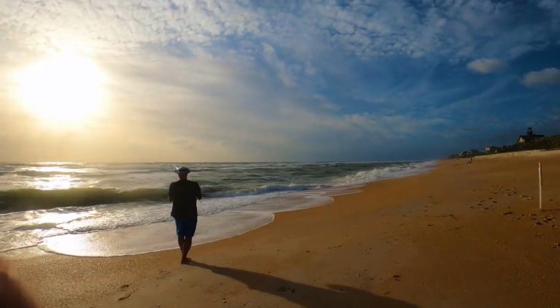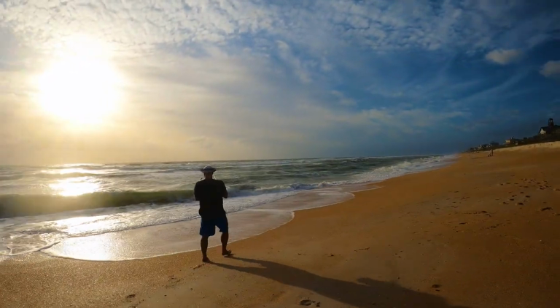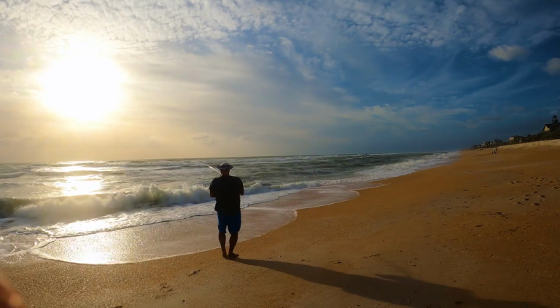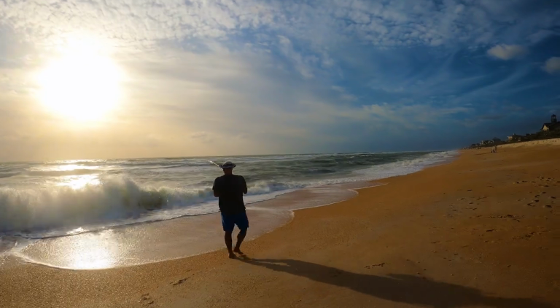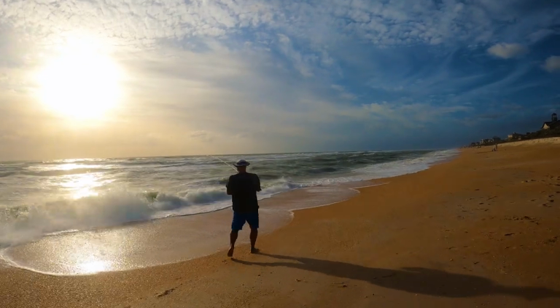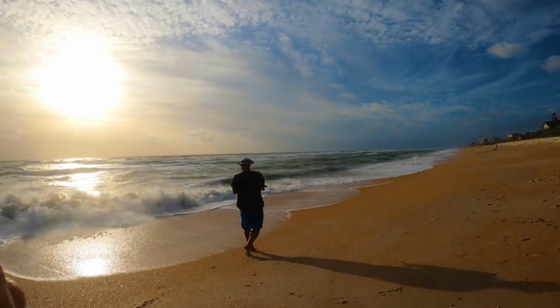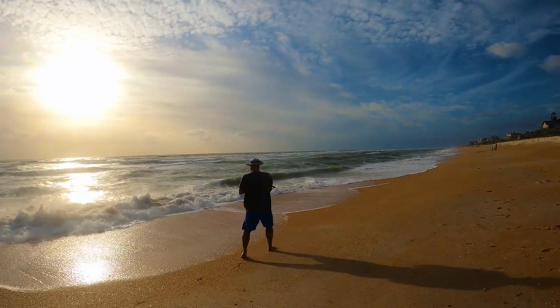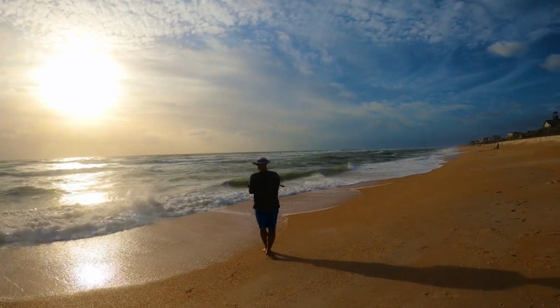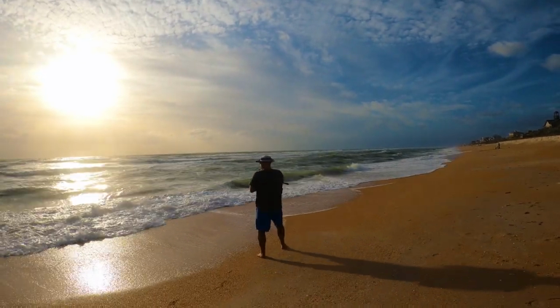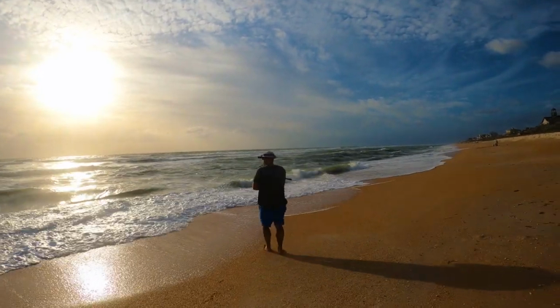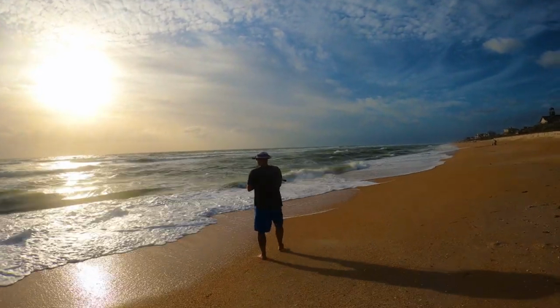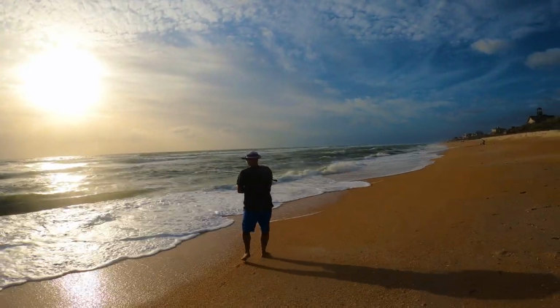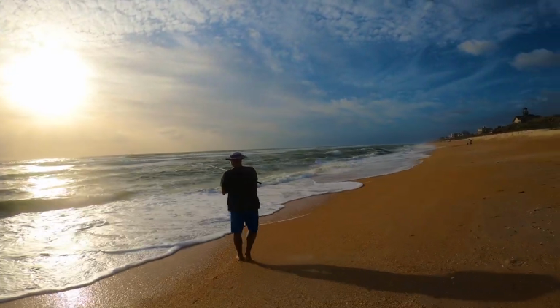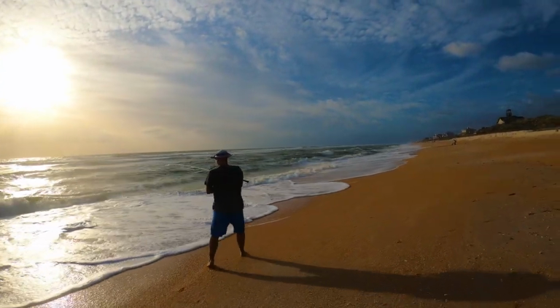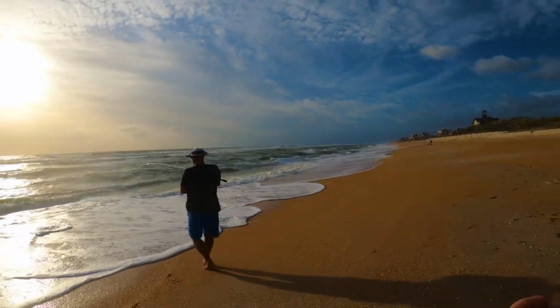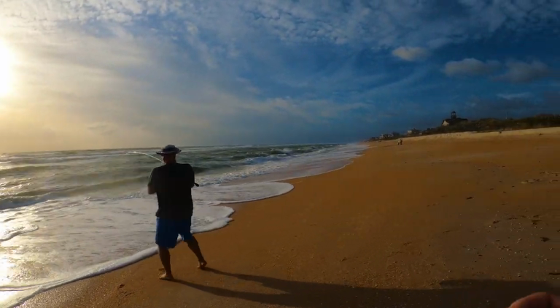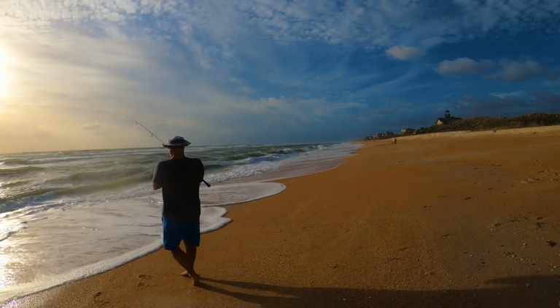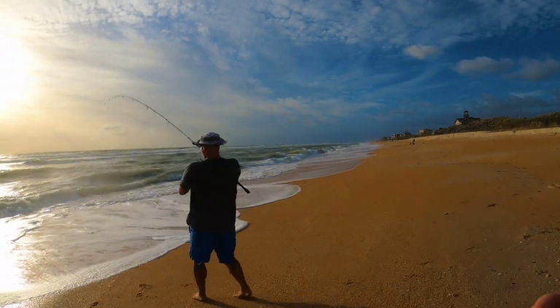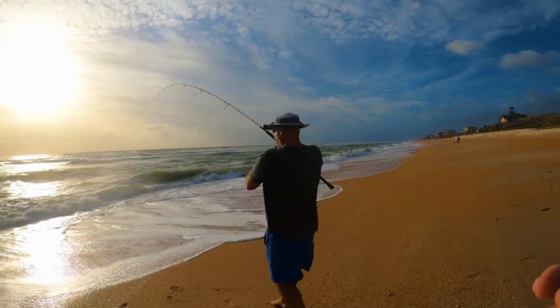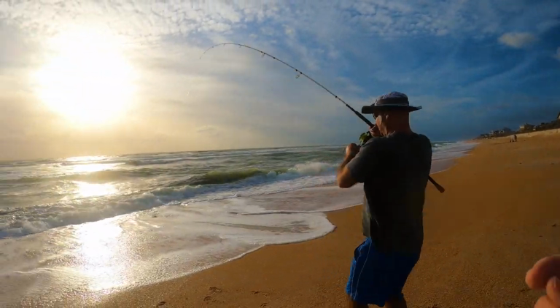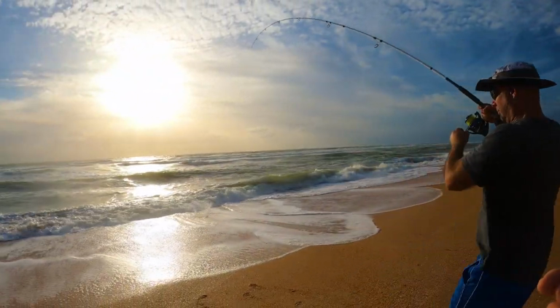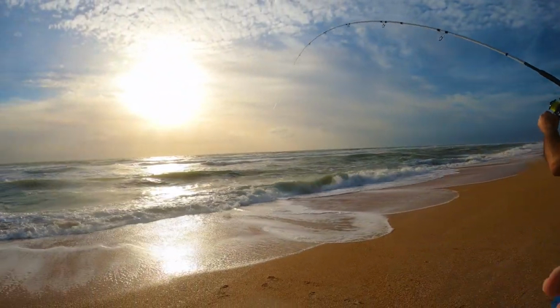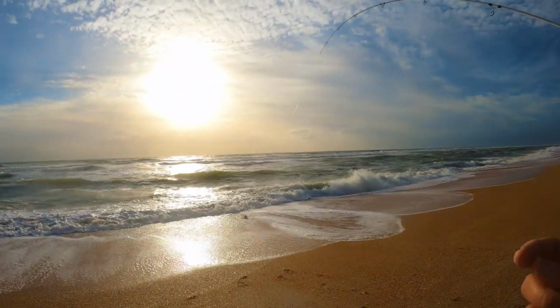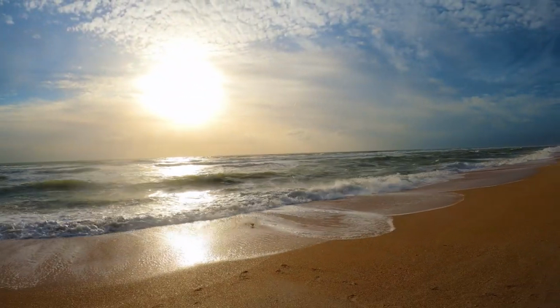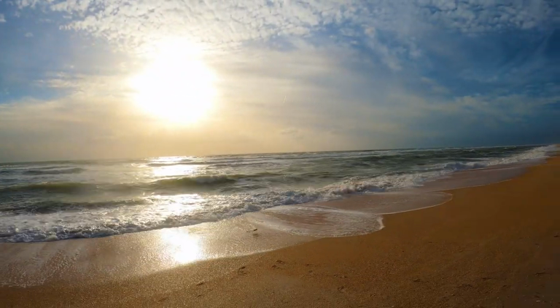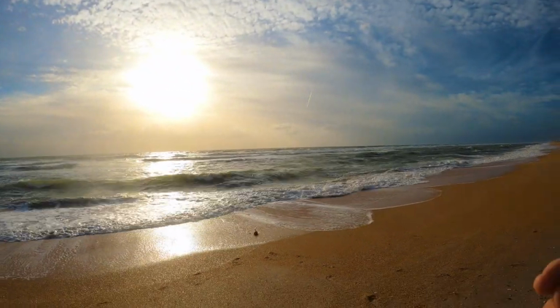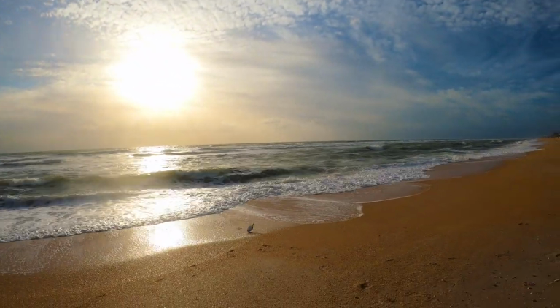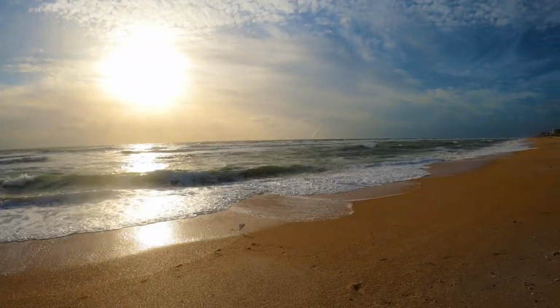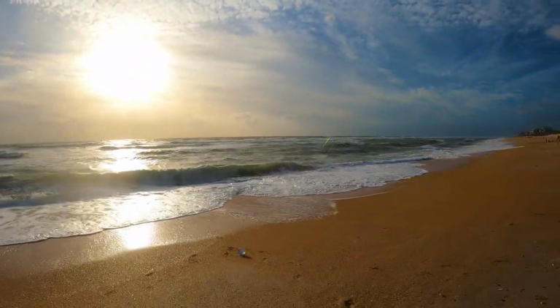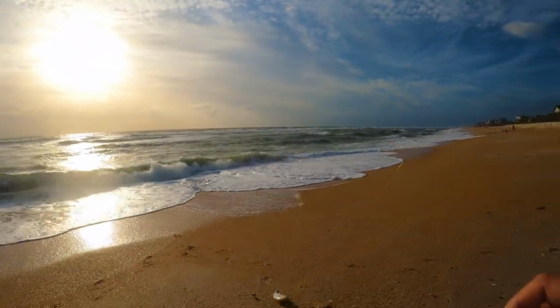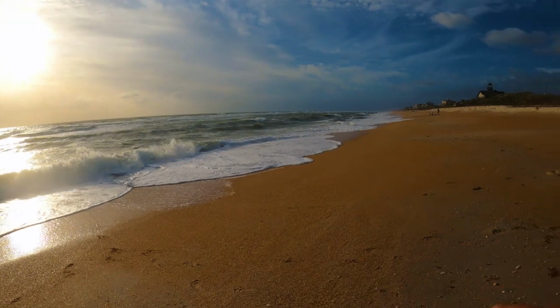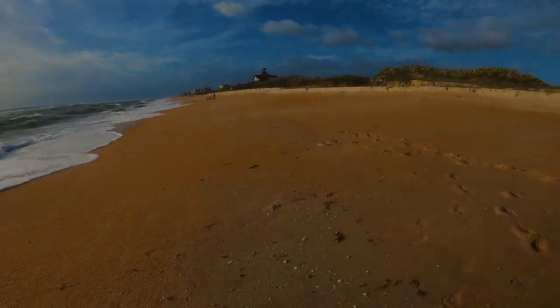It's cutting — that is Pompano right there. Keep the tension on. Oh yeah, another Pompano! Keep backing up. Look at that beauty.